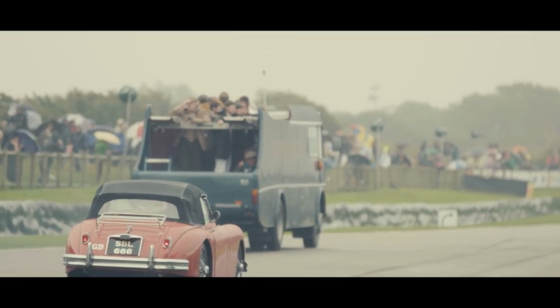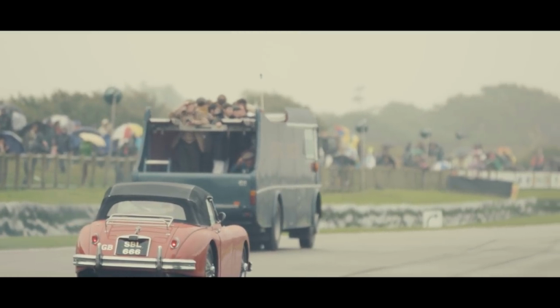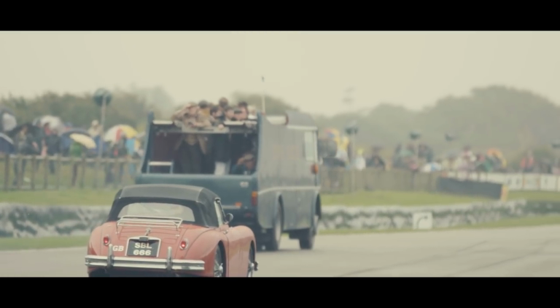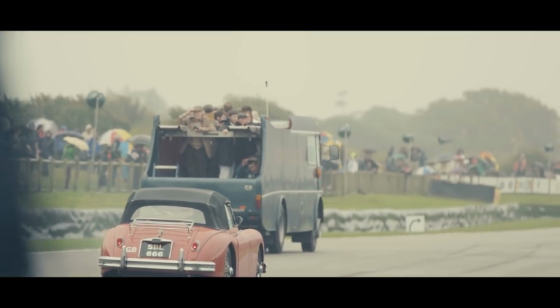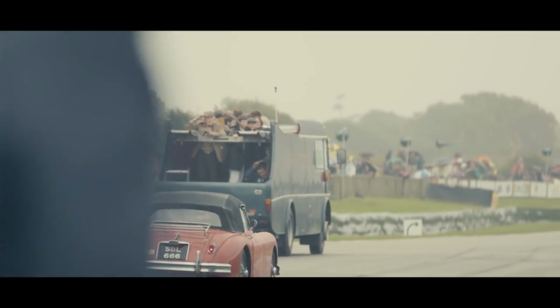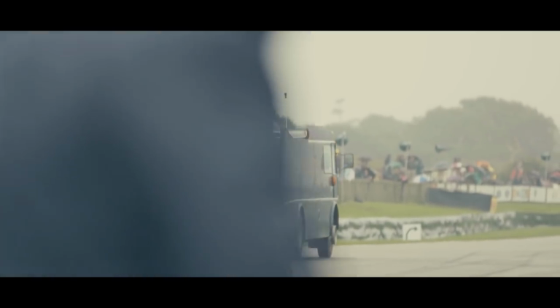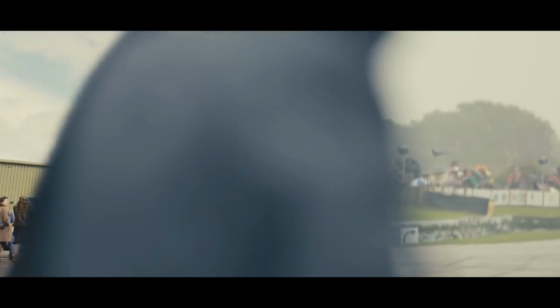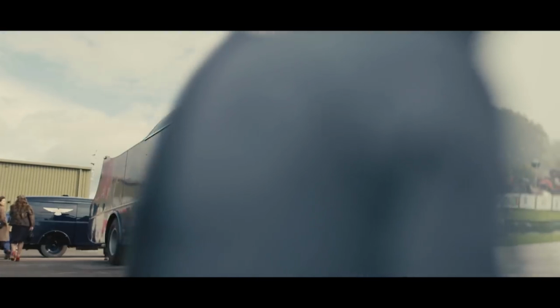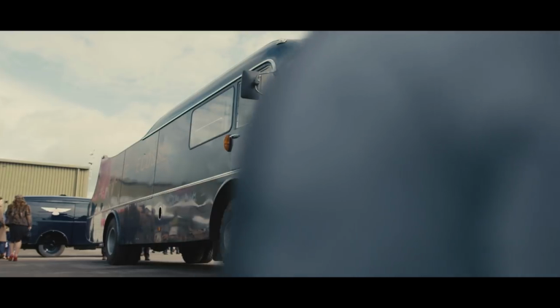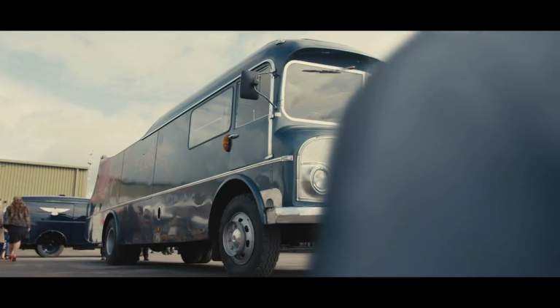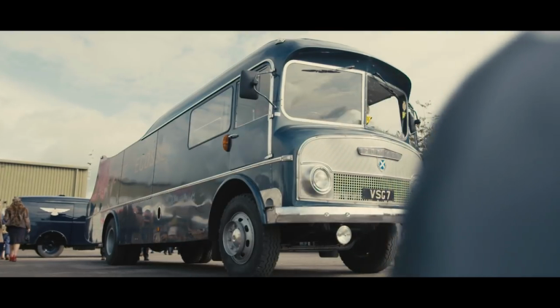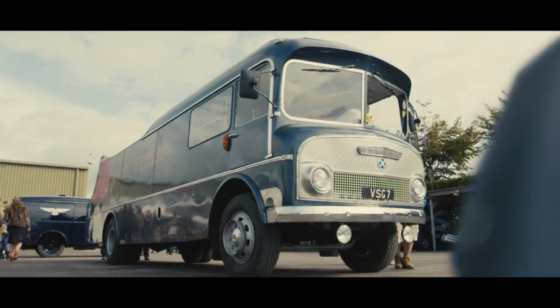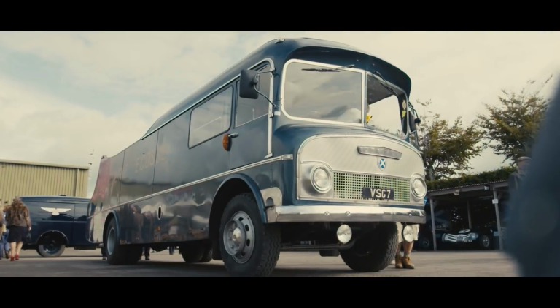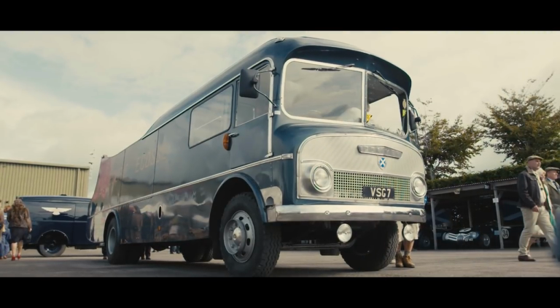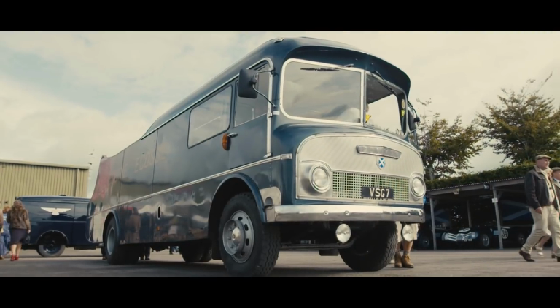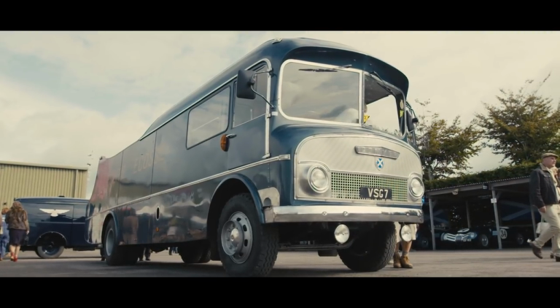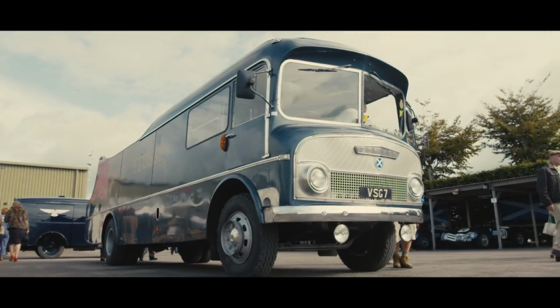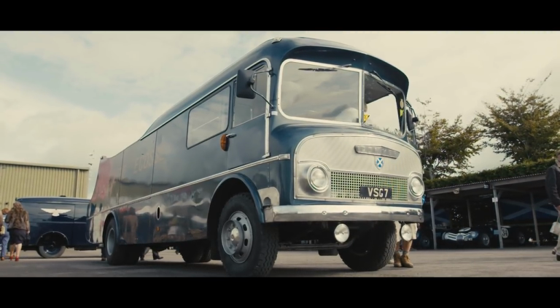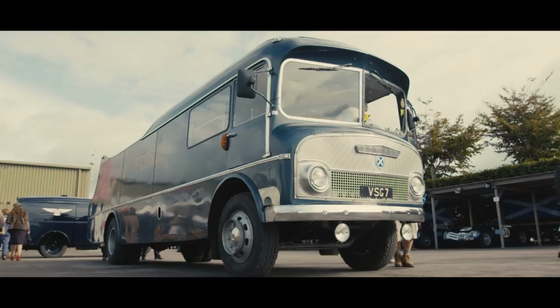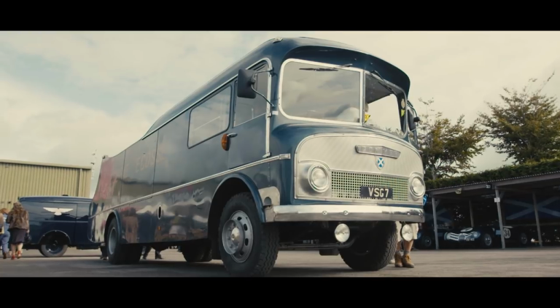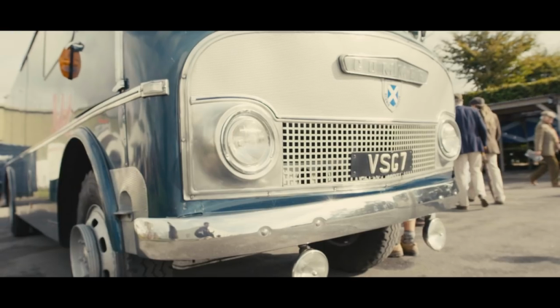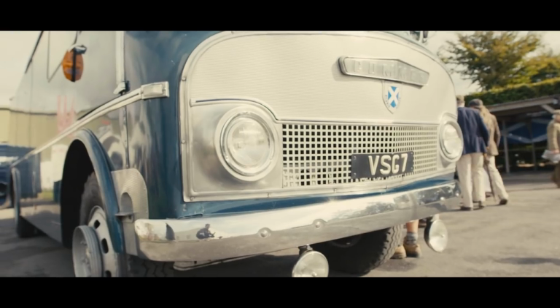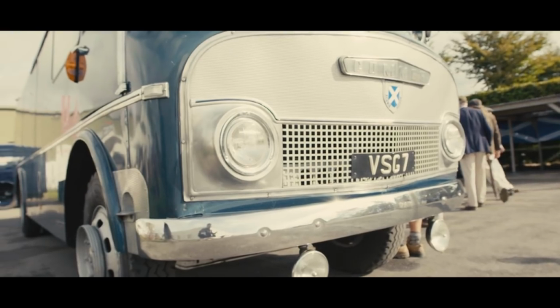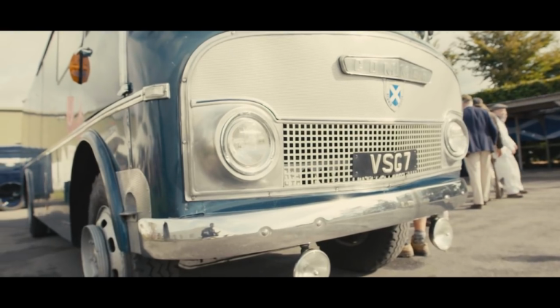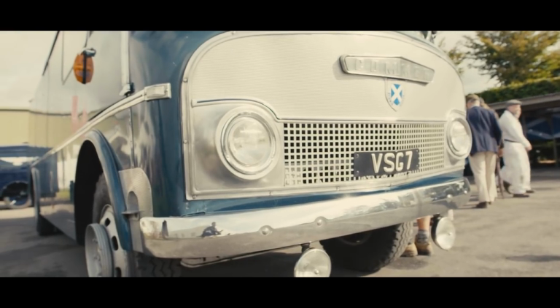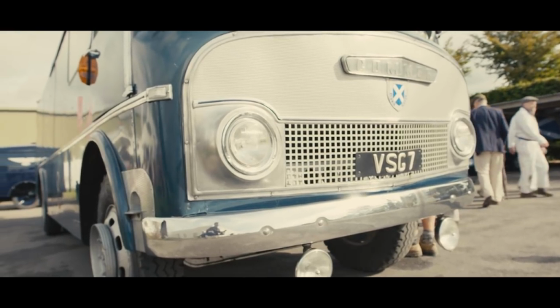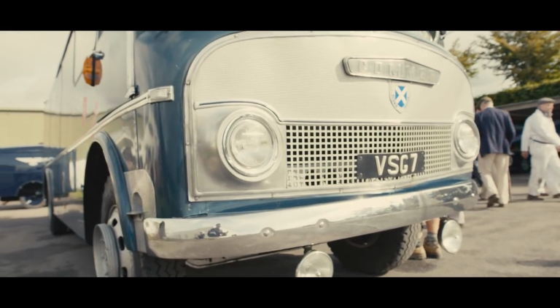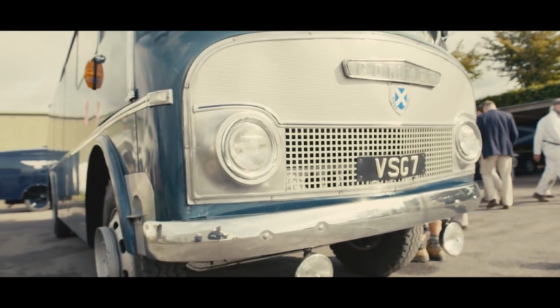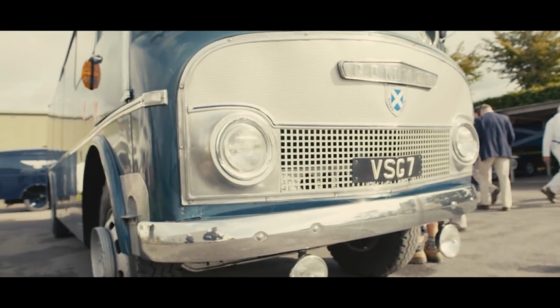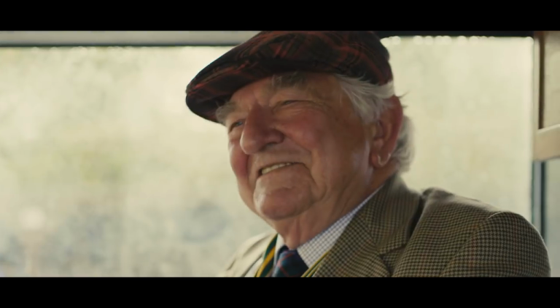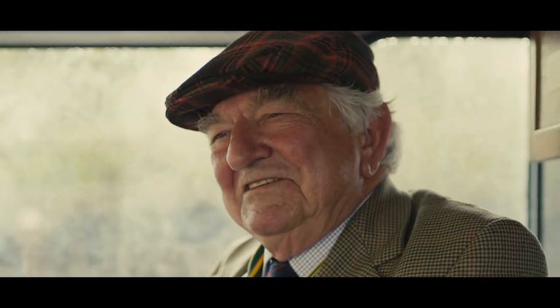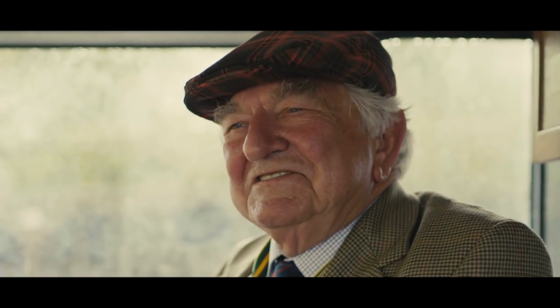Chris said, 'Oh, I know where the old Ecurie Ecosse Transporter is.' I said, 'Yeah, that would be fantastic.' Anyway, long story short, a week later we'd bought it — and it was in pretty sorry condition.